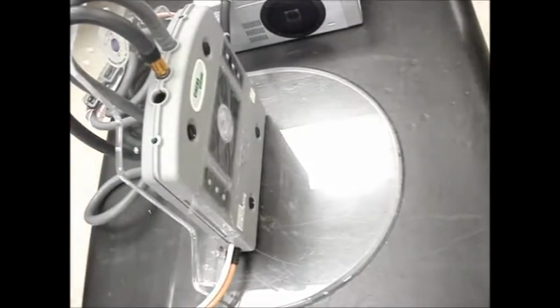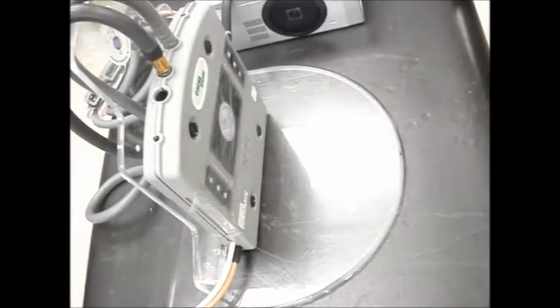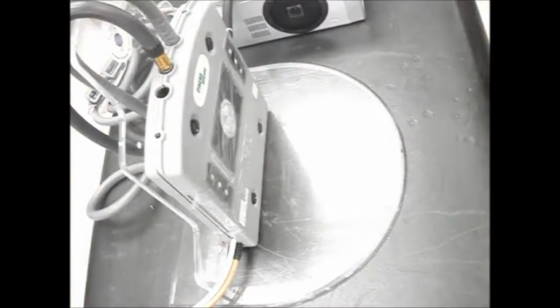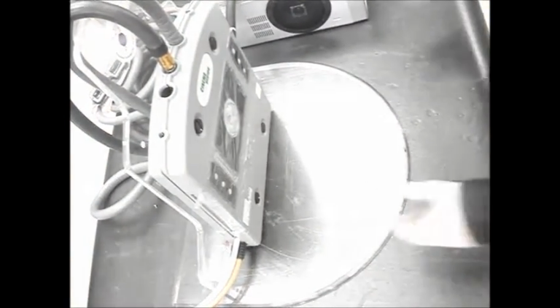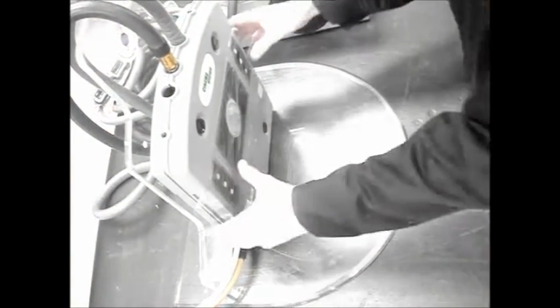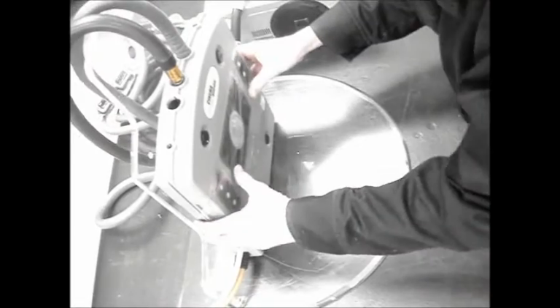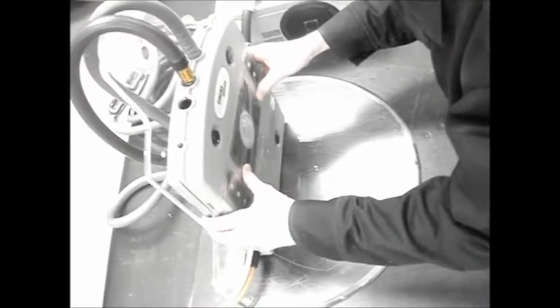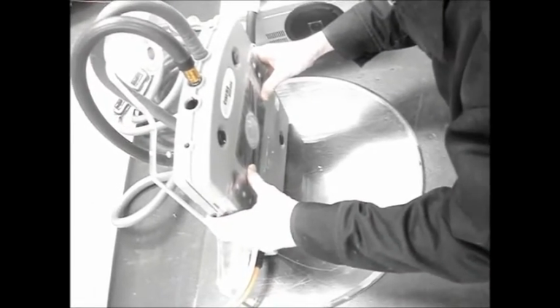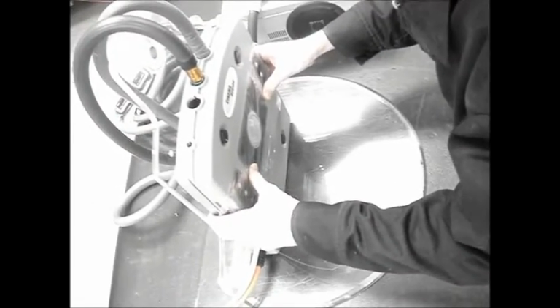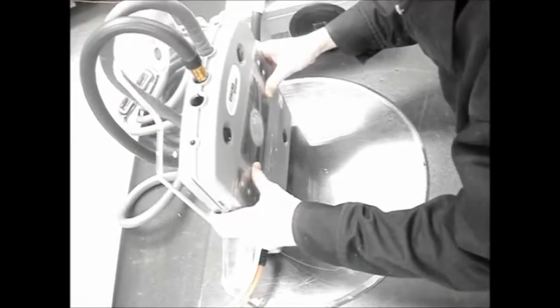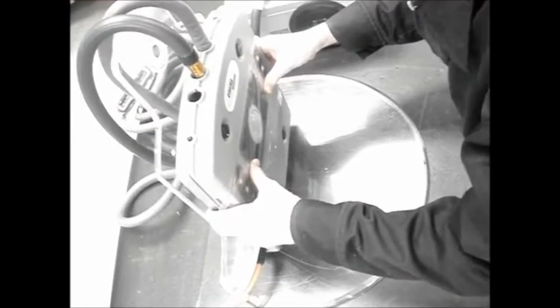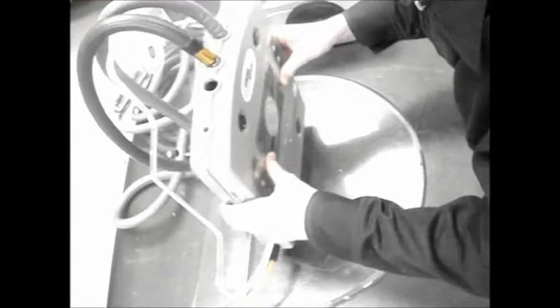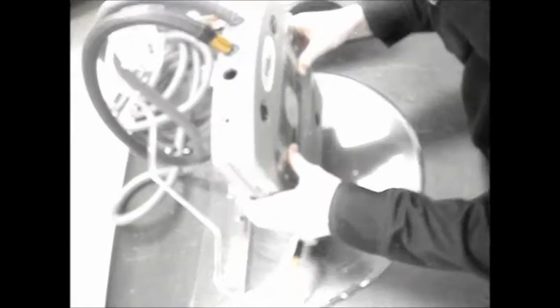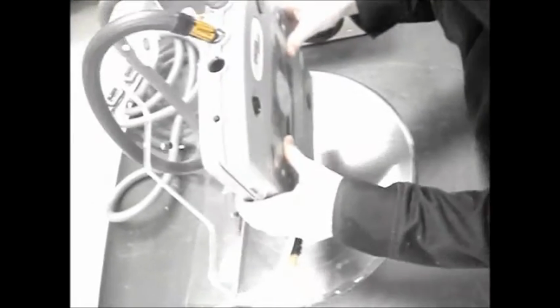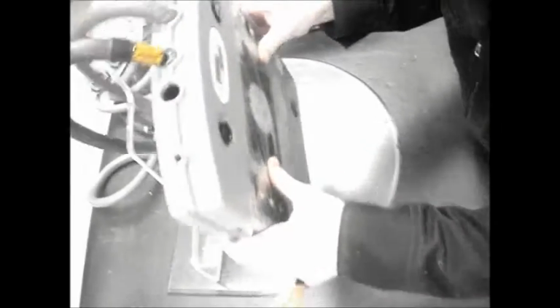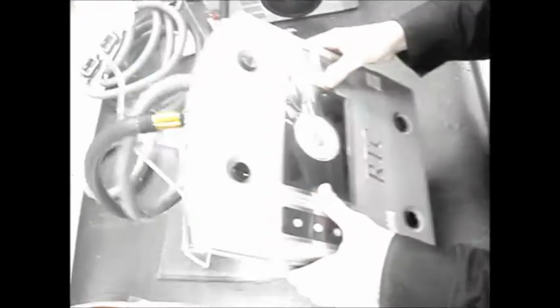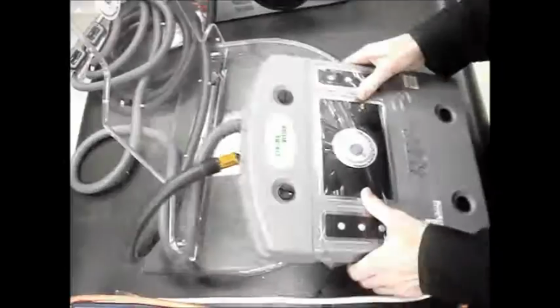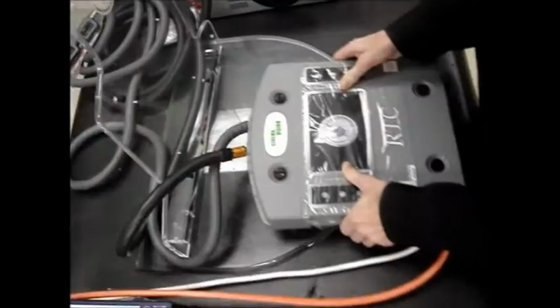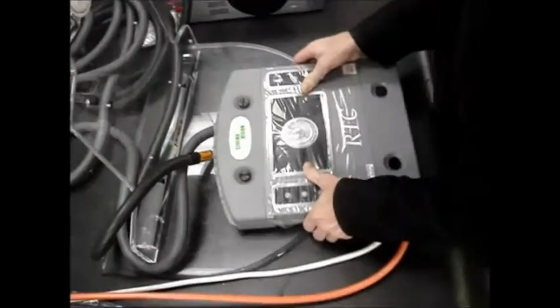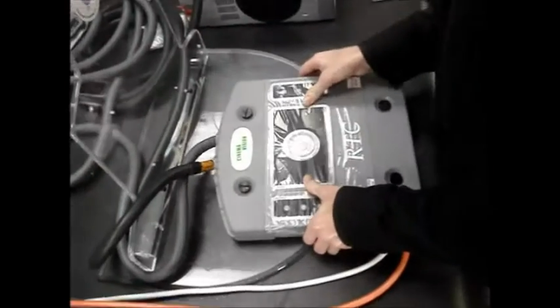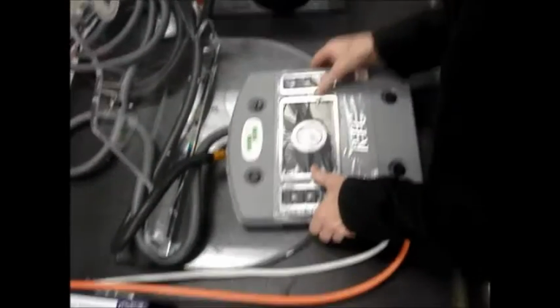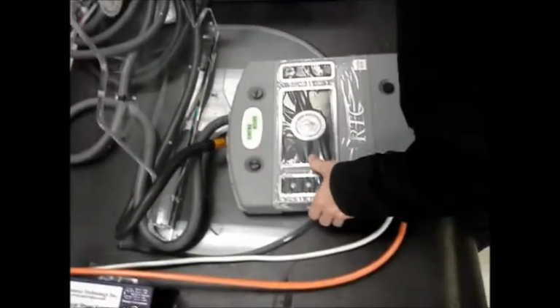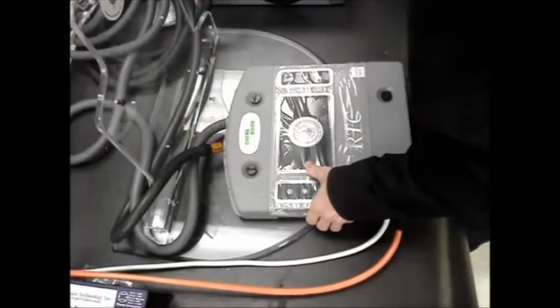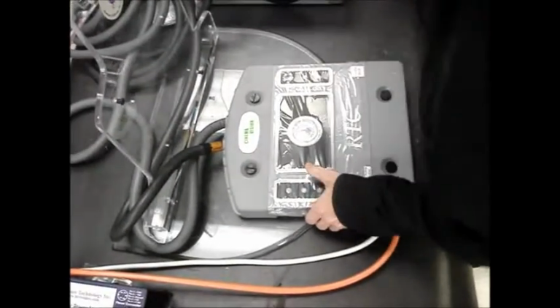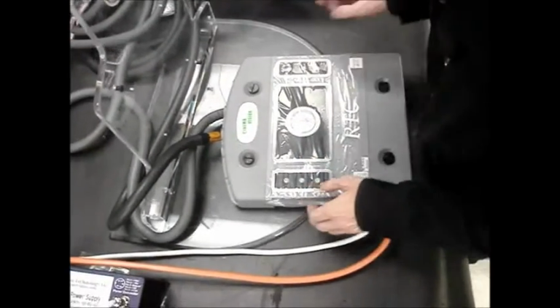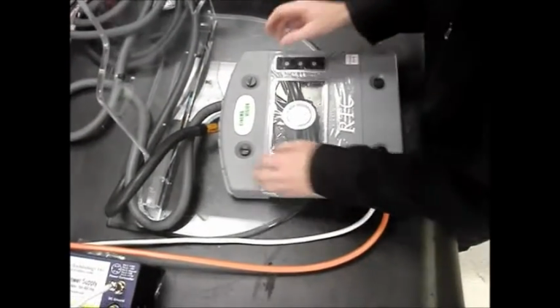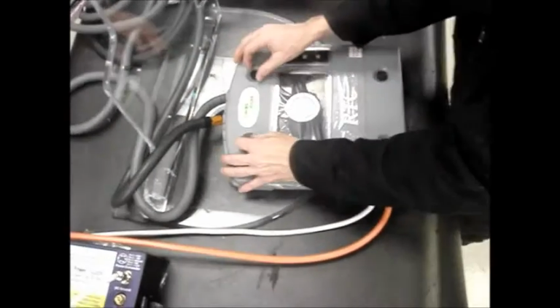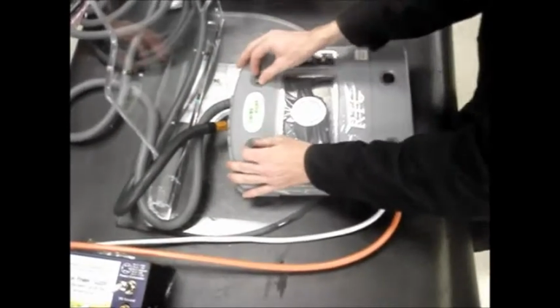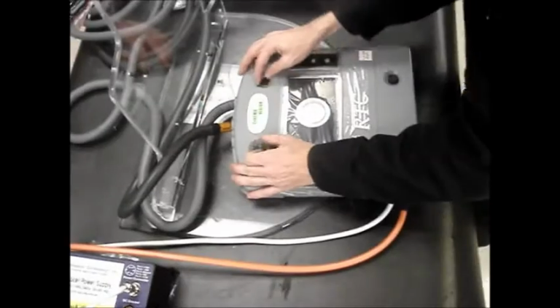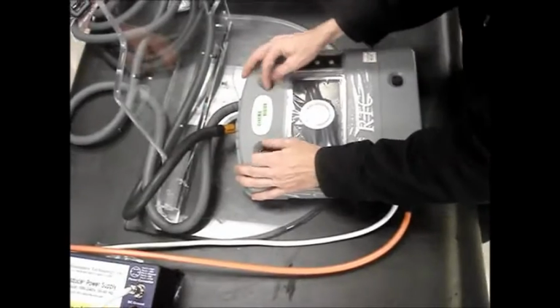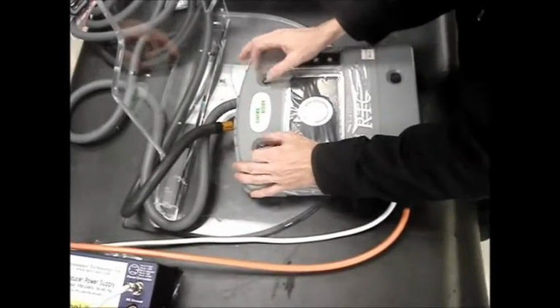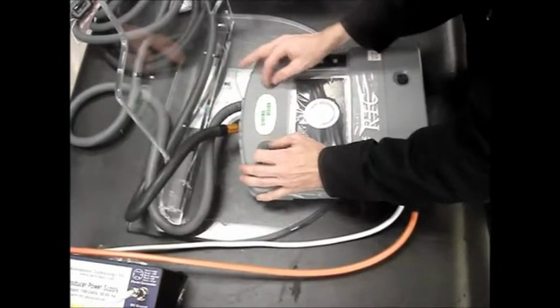Remove the transducer from the transducer stand by lifting up and pulling out, and placing on a flat surface. Now remove the cover plates by loosening the screws.